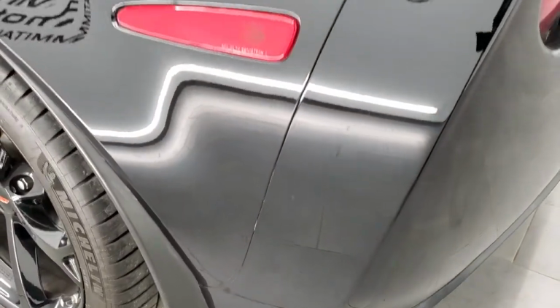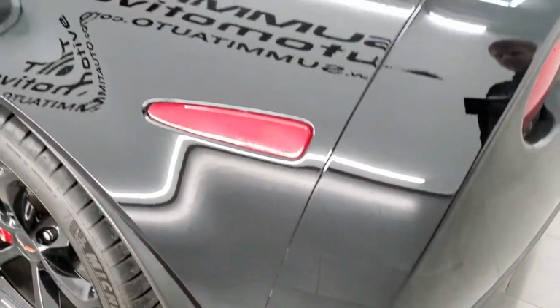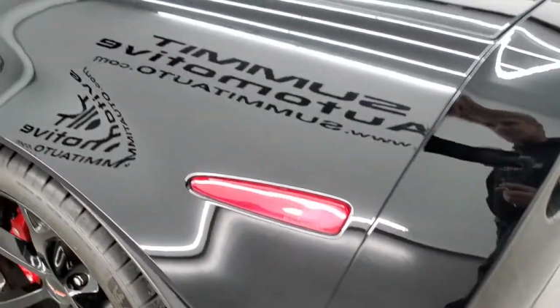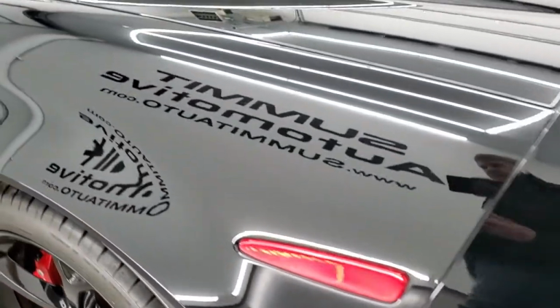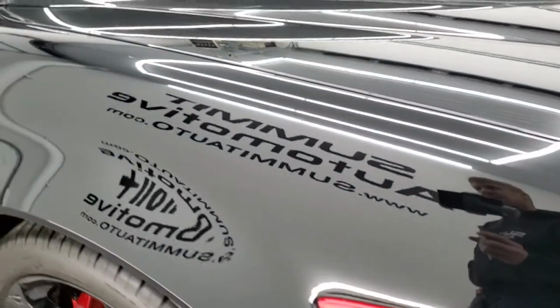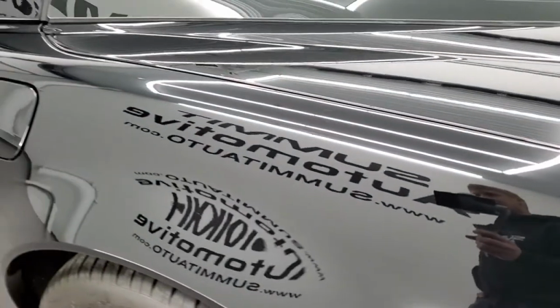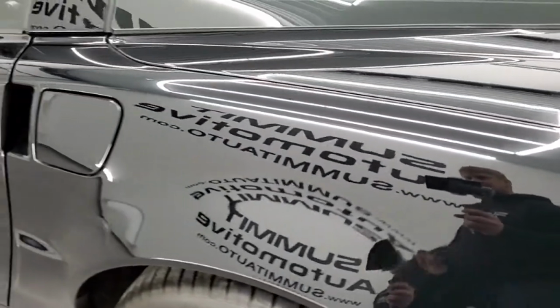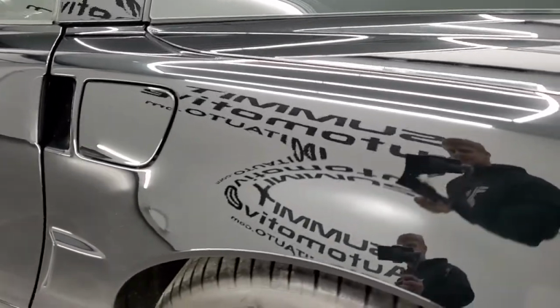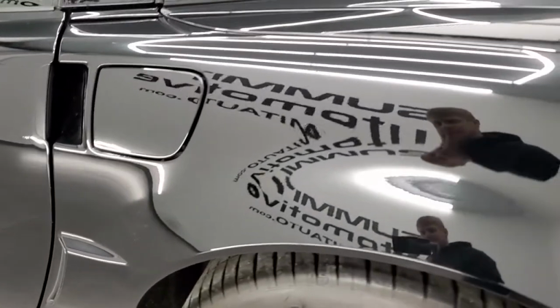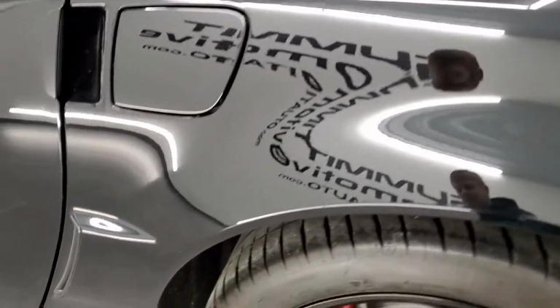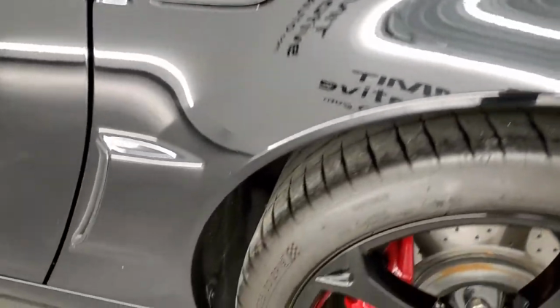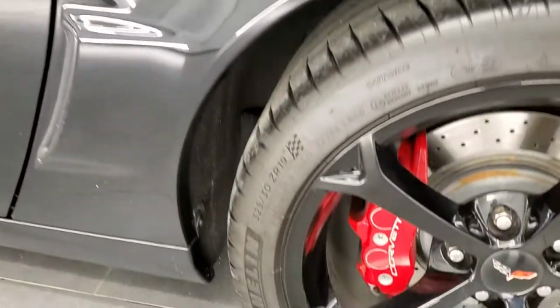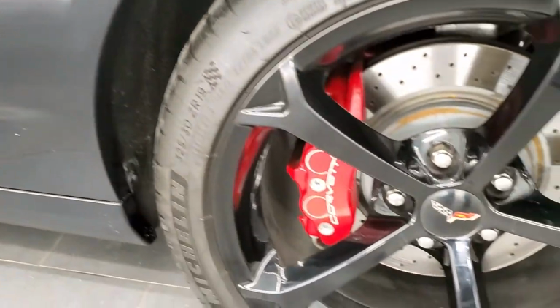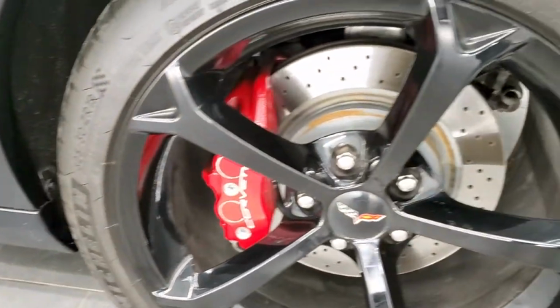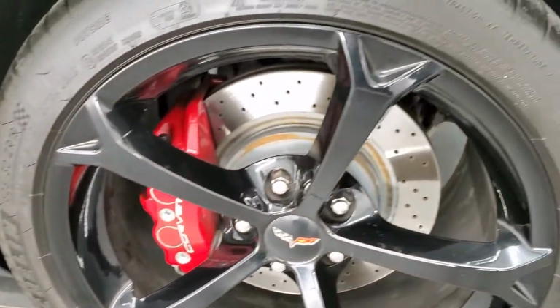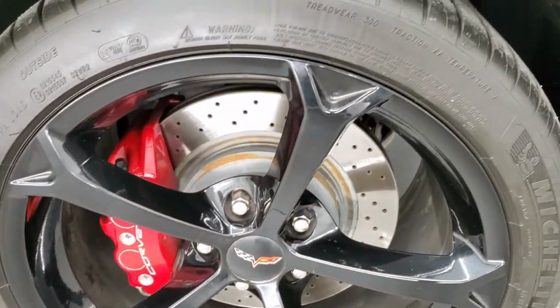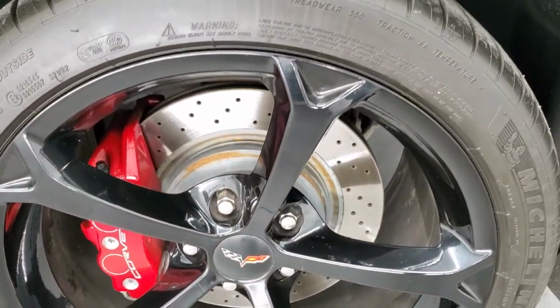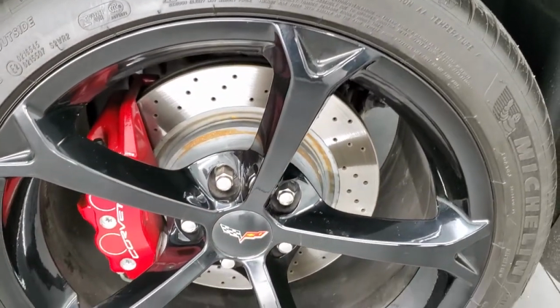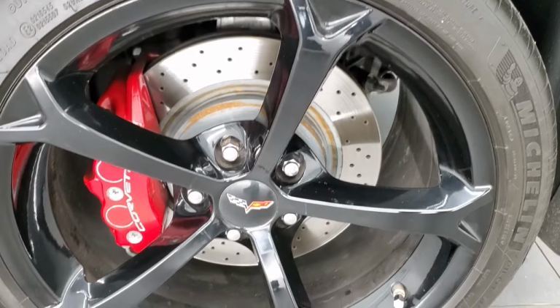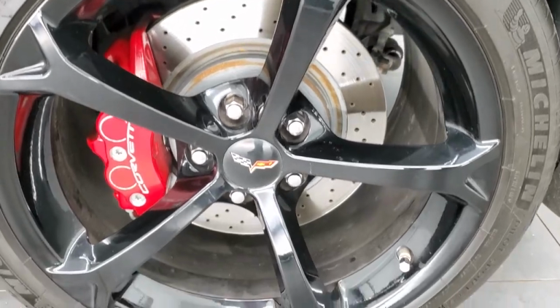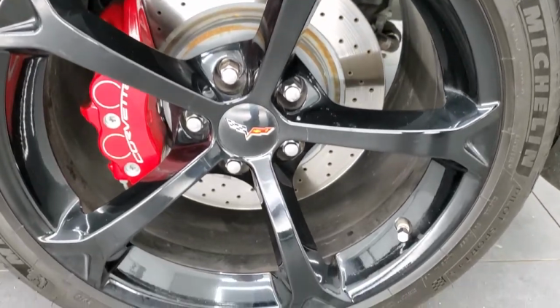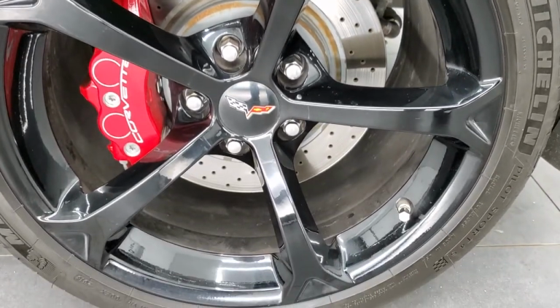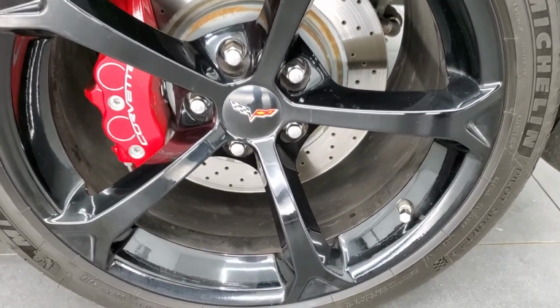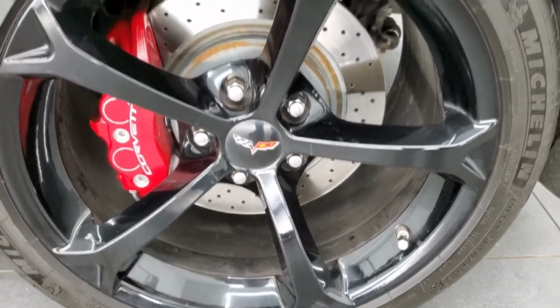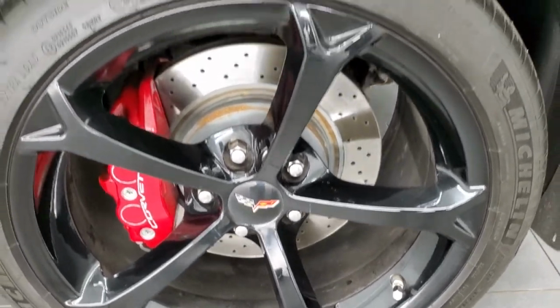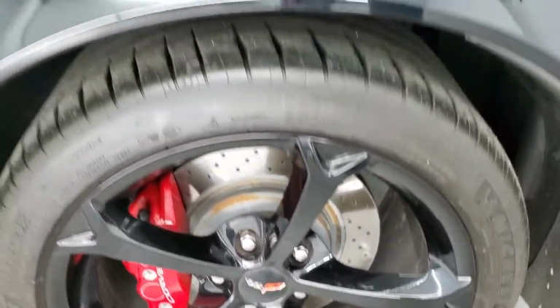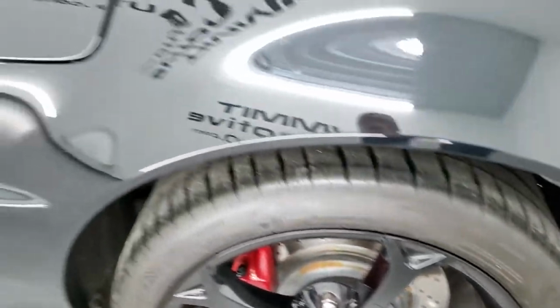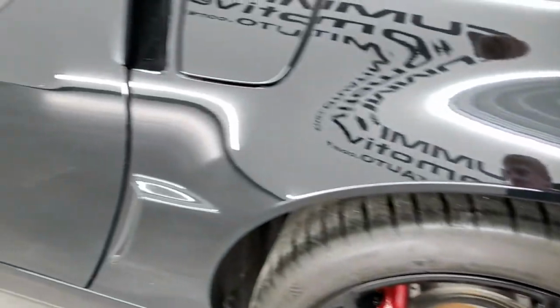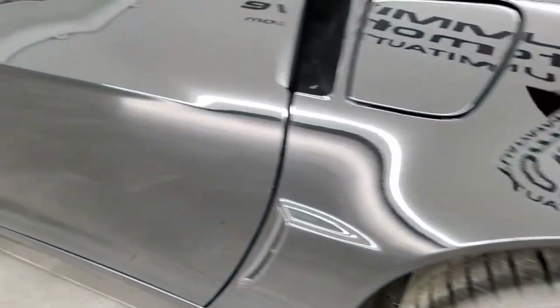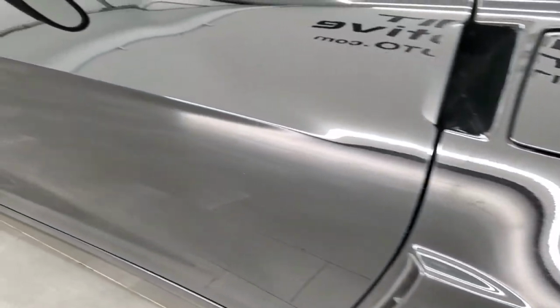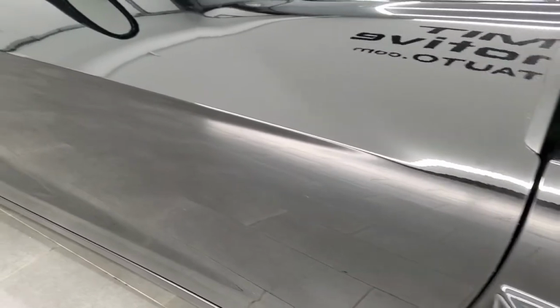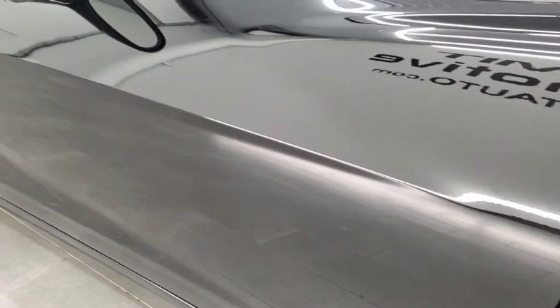As you go down the driver's side, it's just as clean as the passenger's side. Full disclosure, this back rim is in nice shape too. And down the rest of the side looks really good.